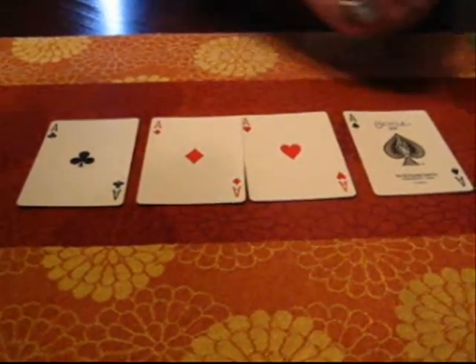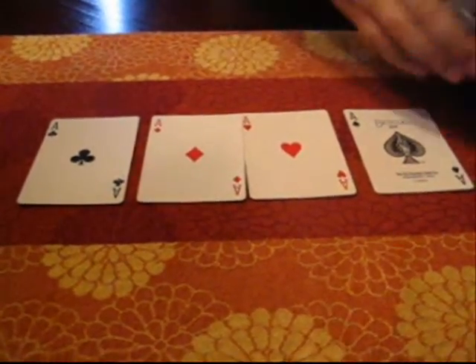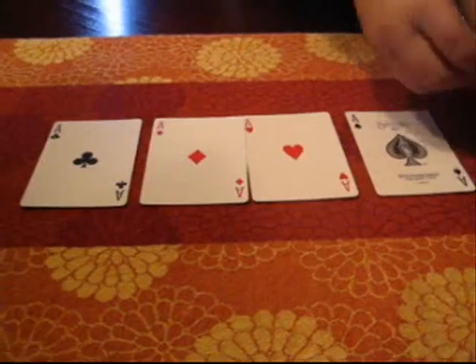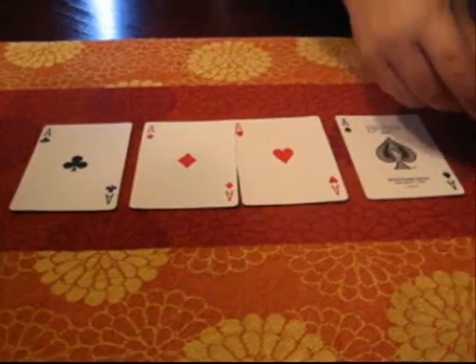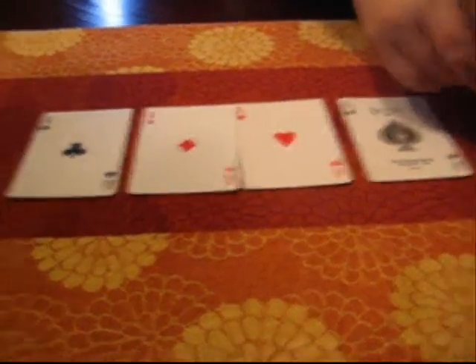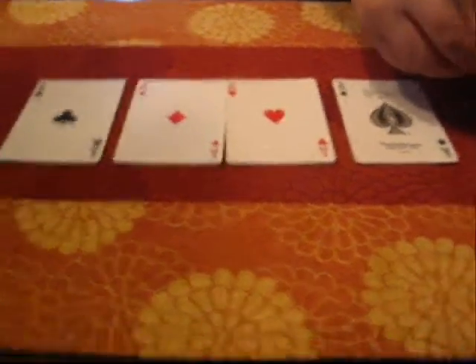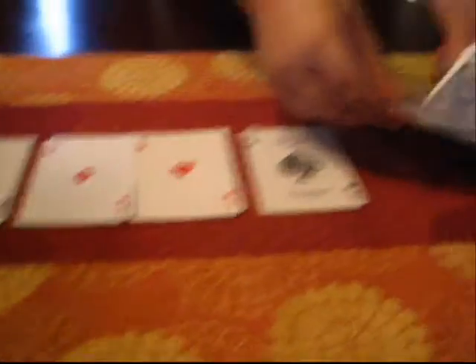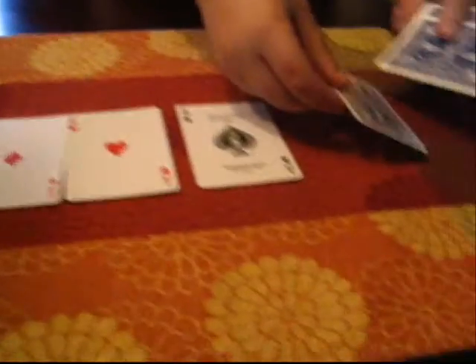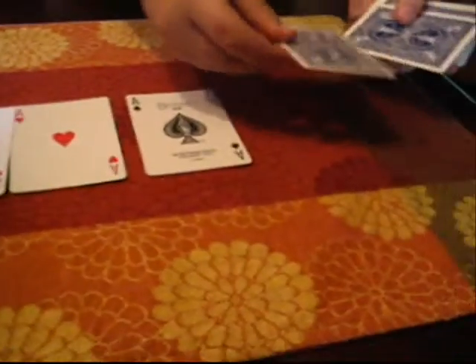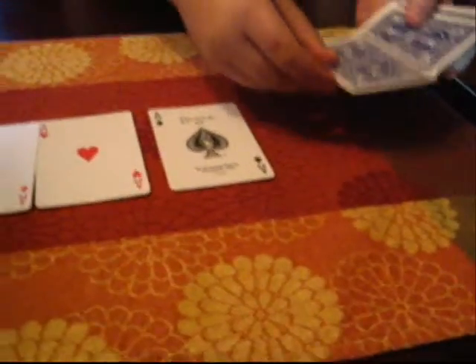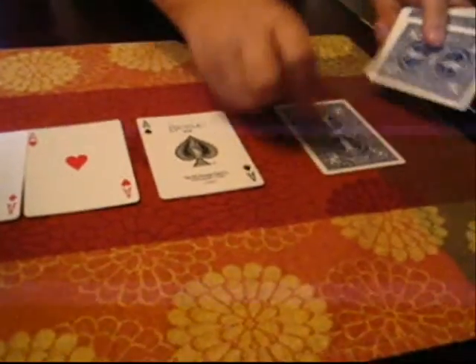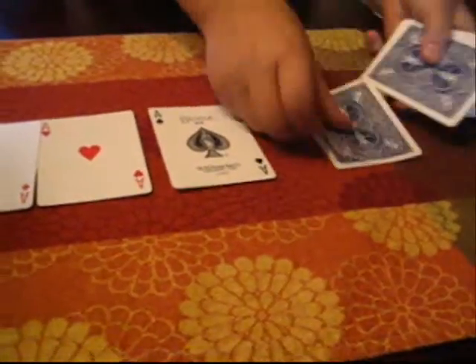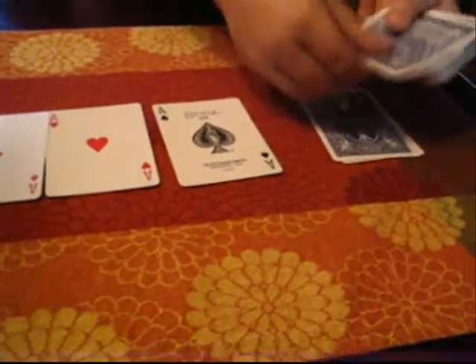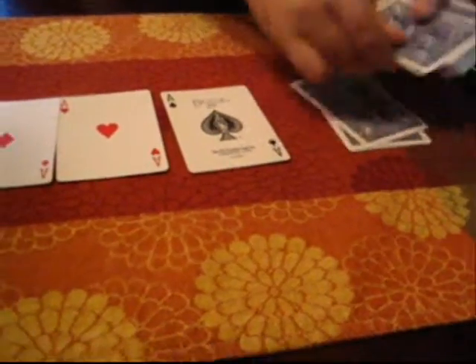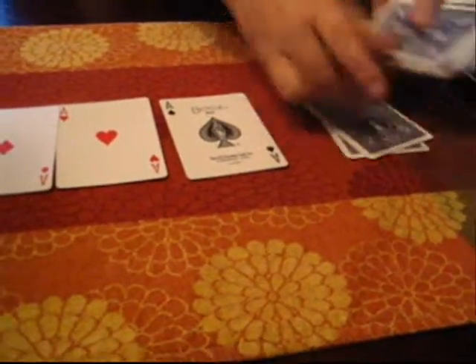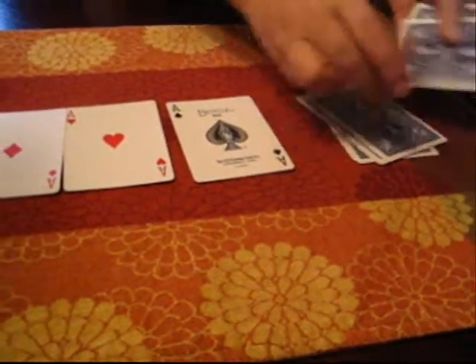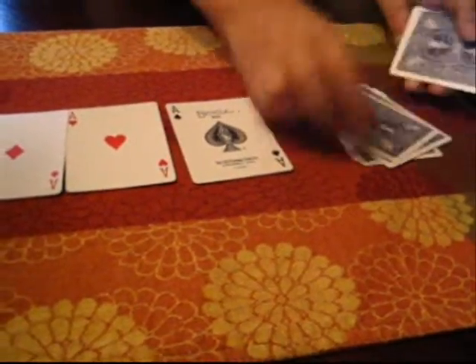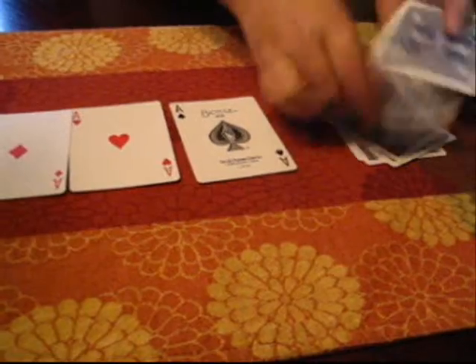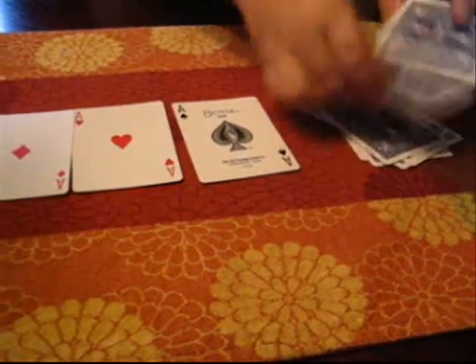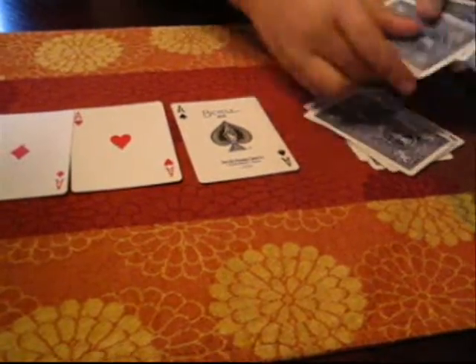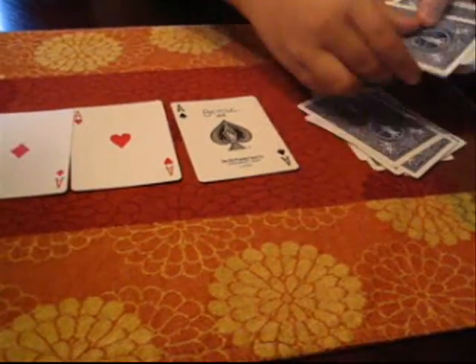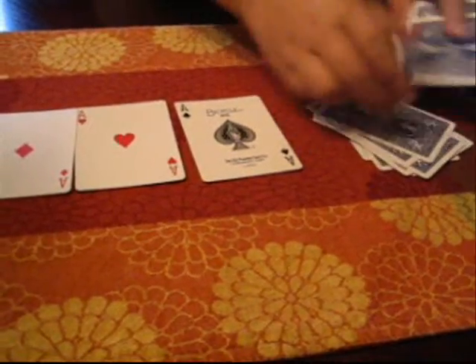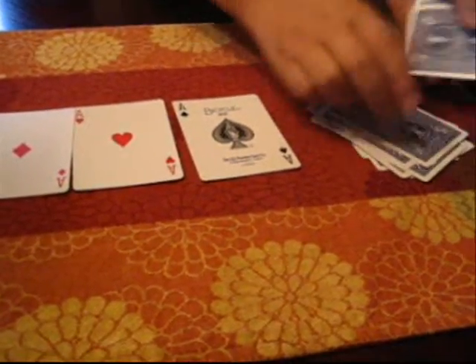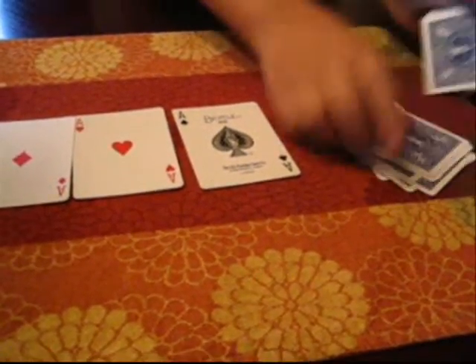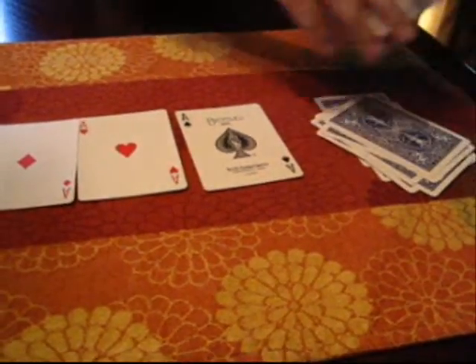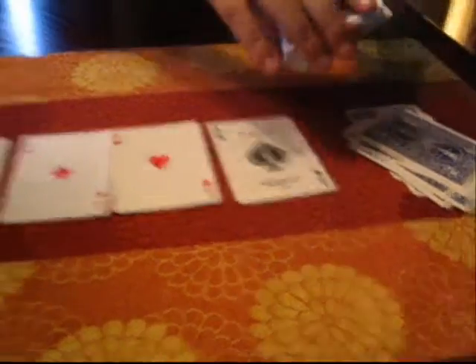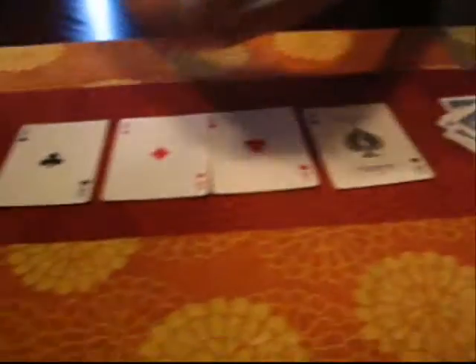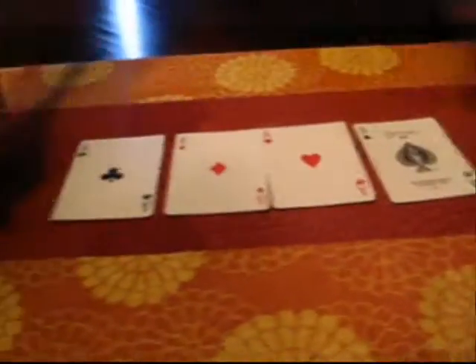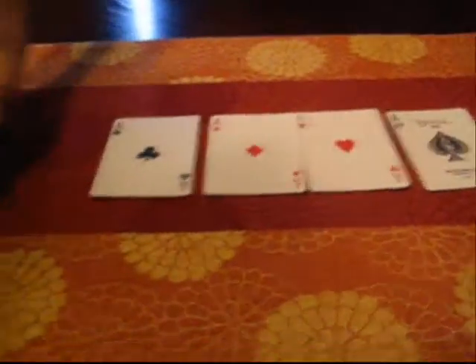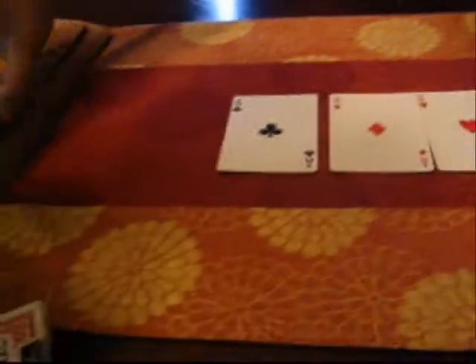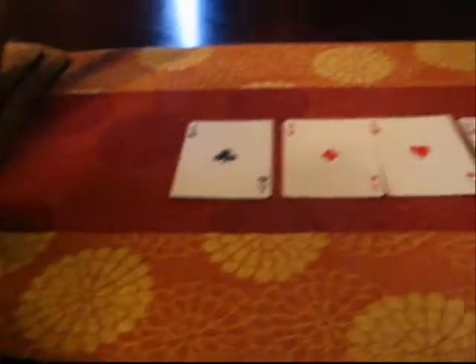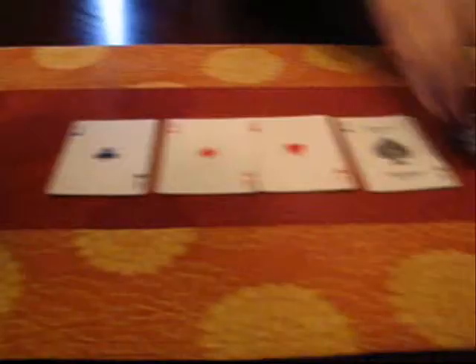So now, over here I'm going to count out 12 cards. 1, 2, 3, 4, 5, 6, 7, 8, 9, 10, 11, 12. And we won't need the rest of the deck so let's put it over there.